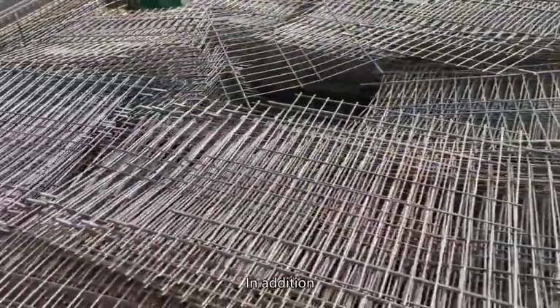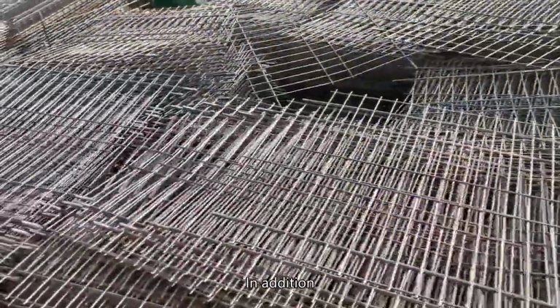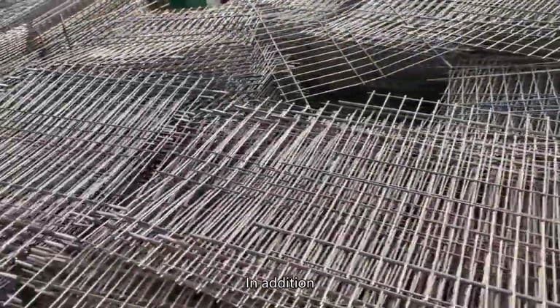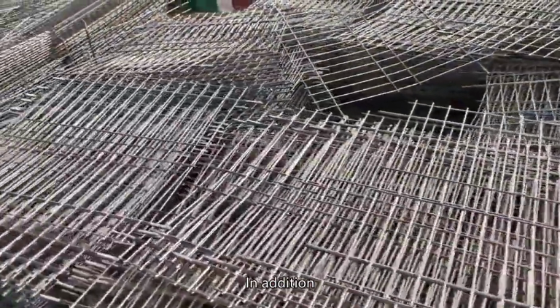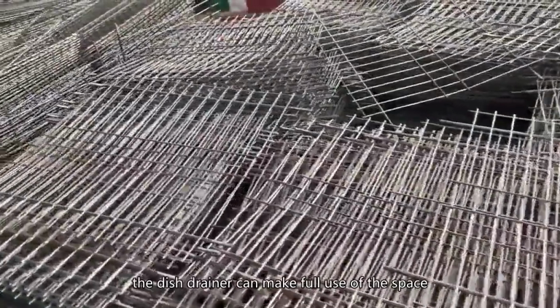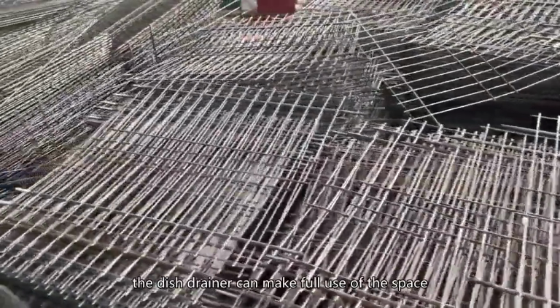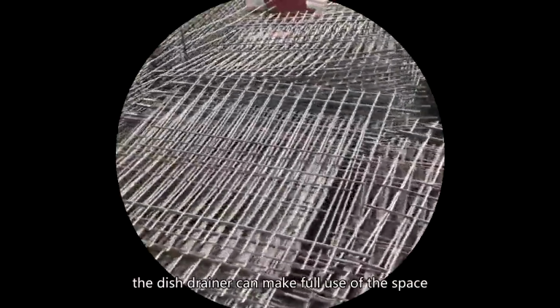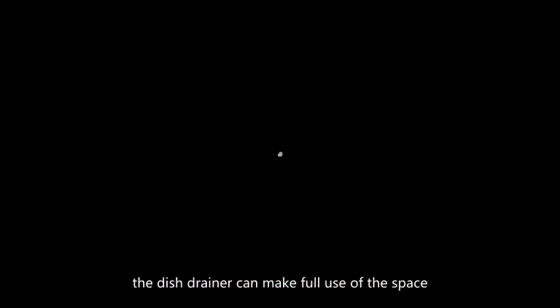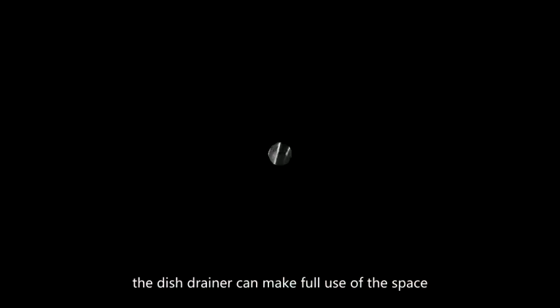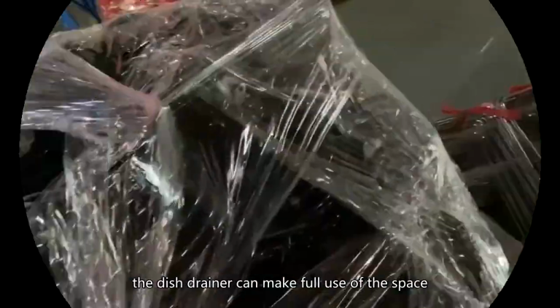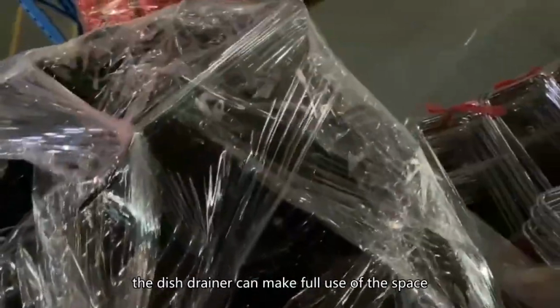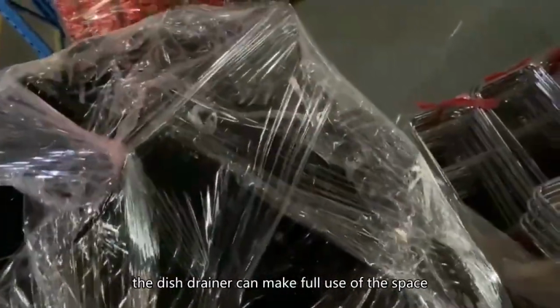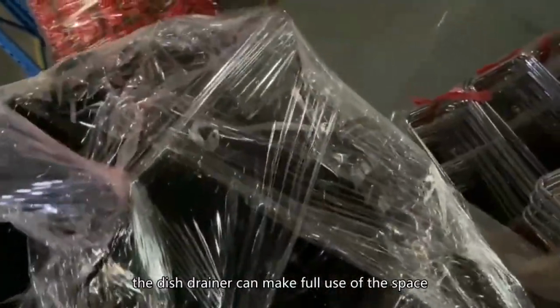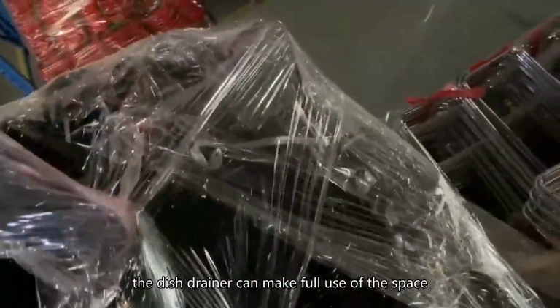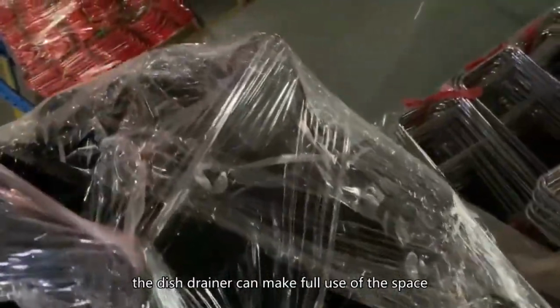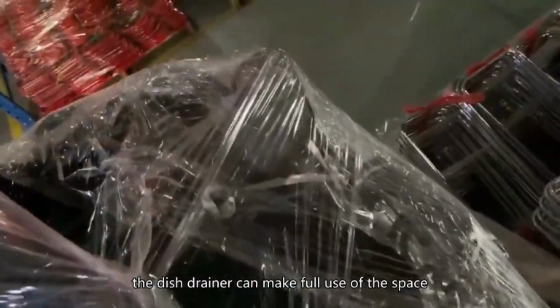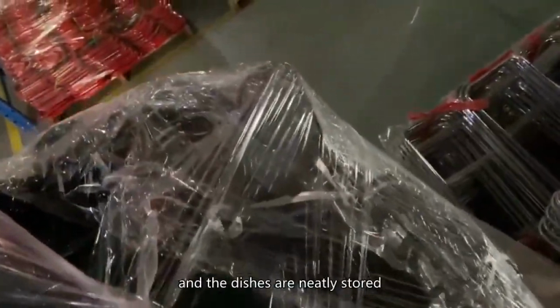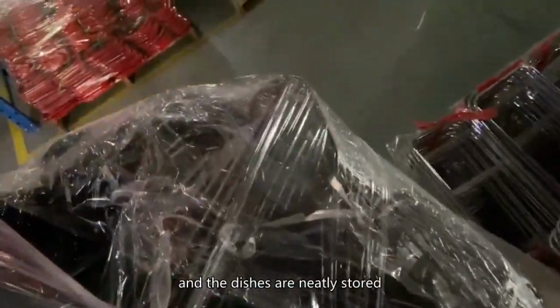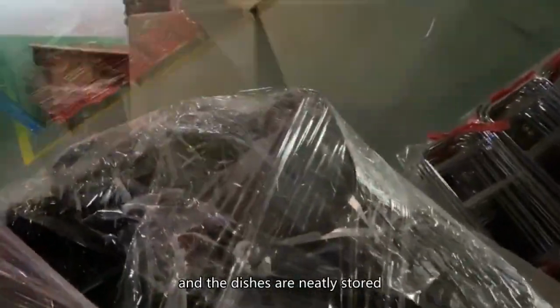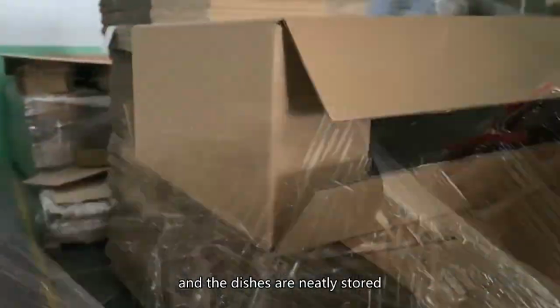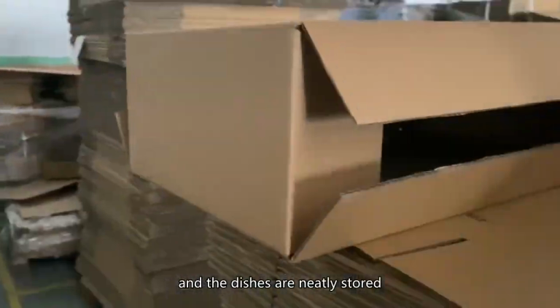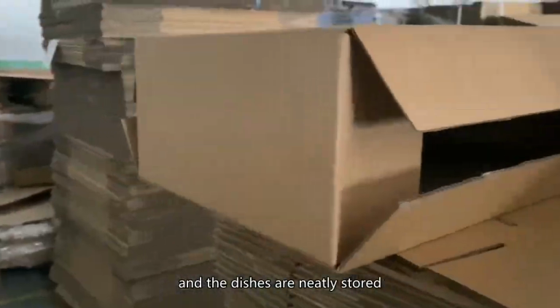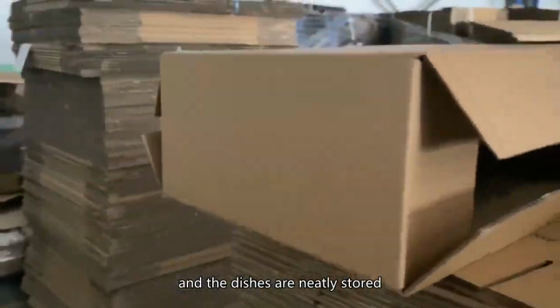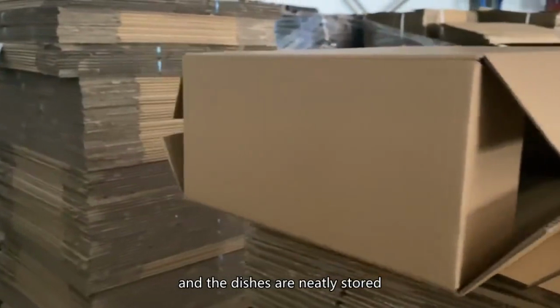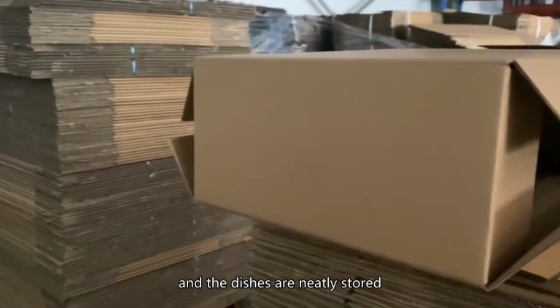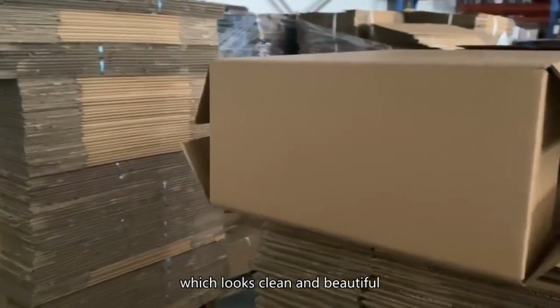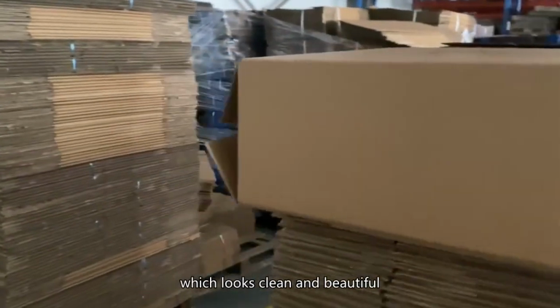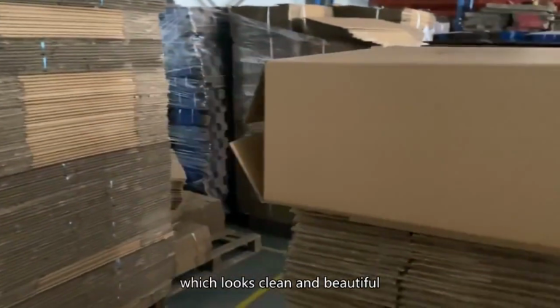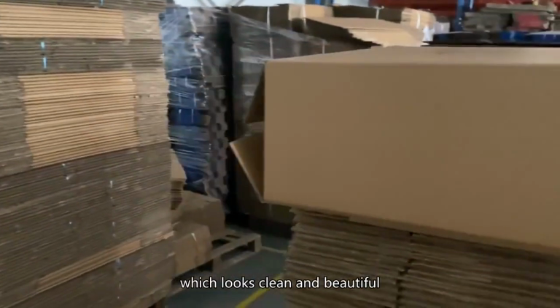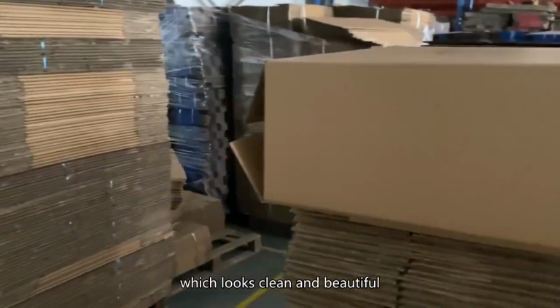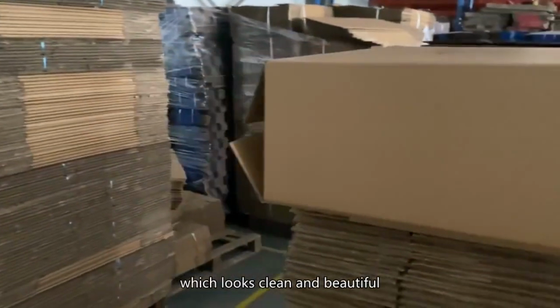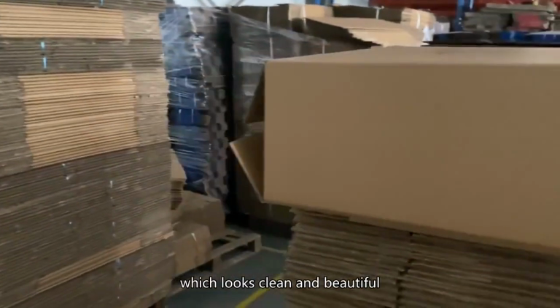In addition, the dish drainer can make full use of the space and the dishes are neatly stored, which looks clean and beautiful.